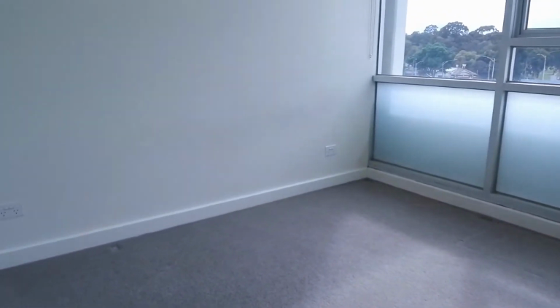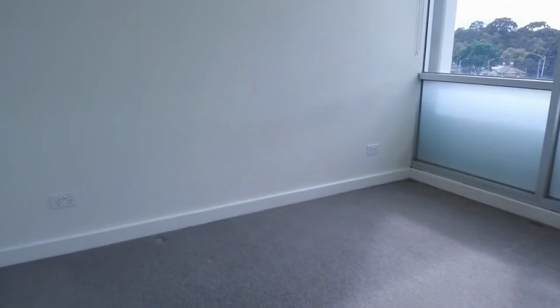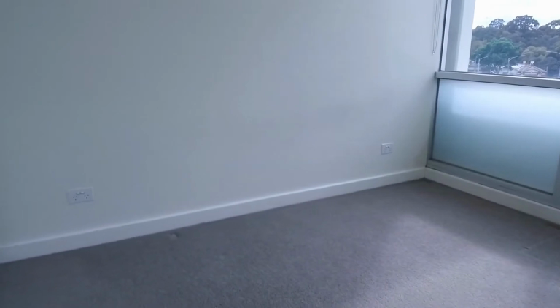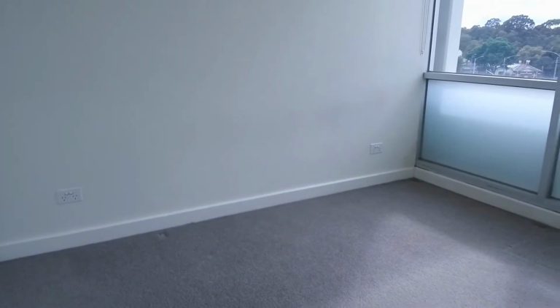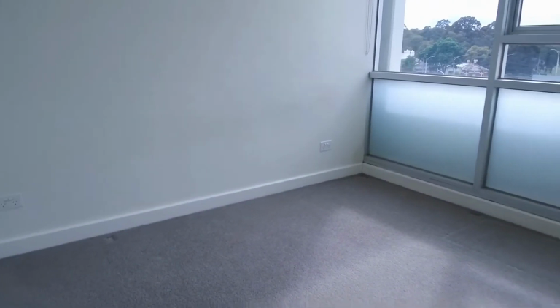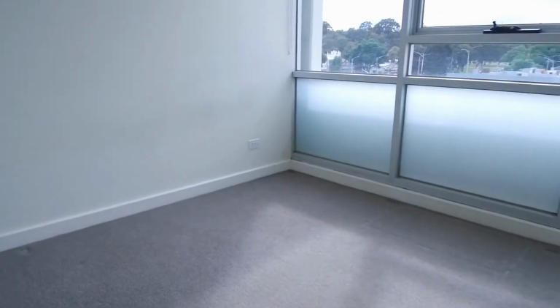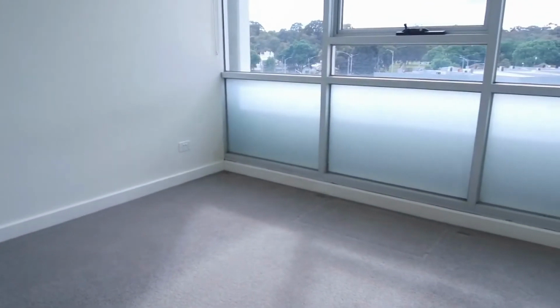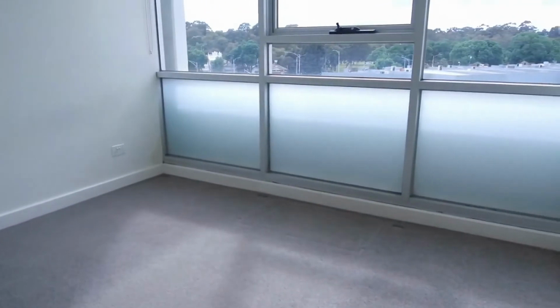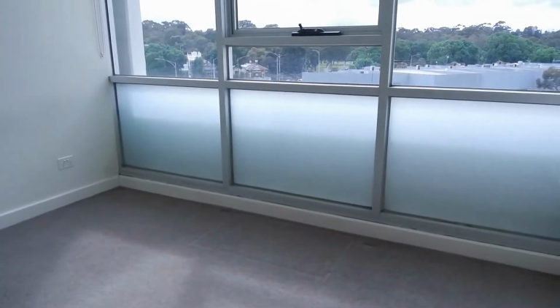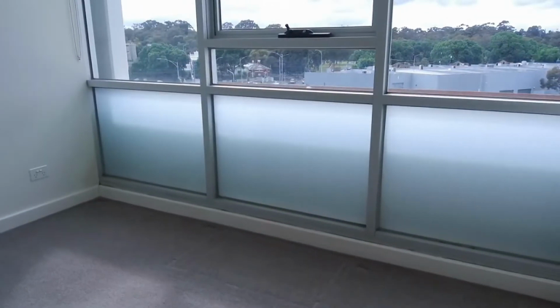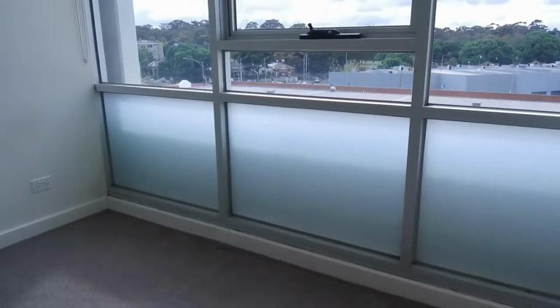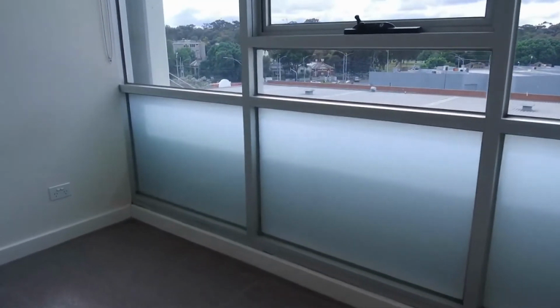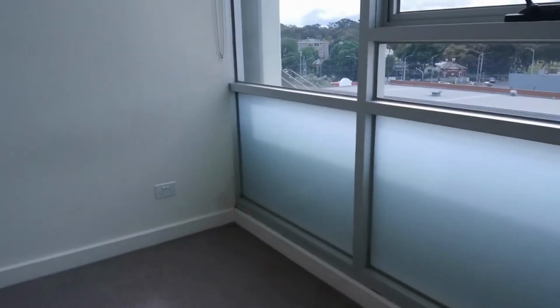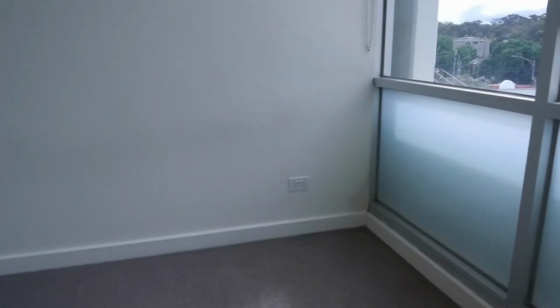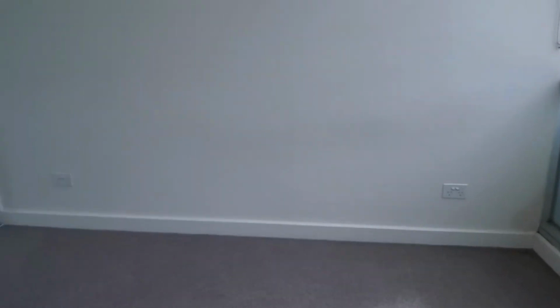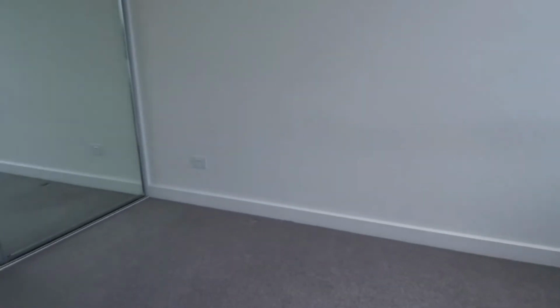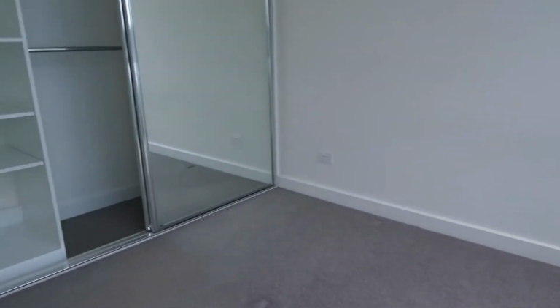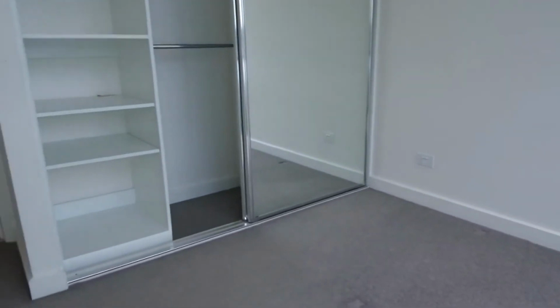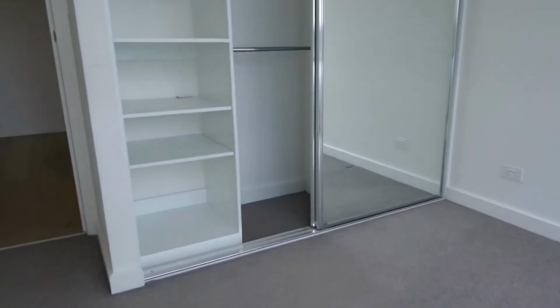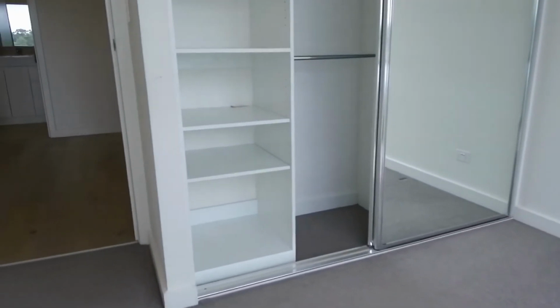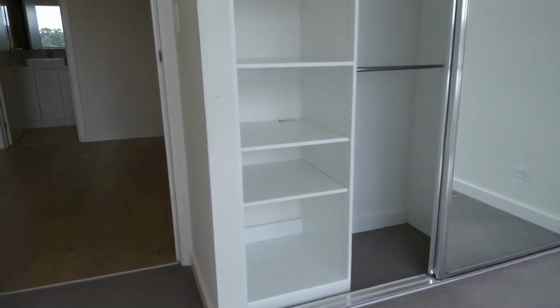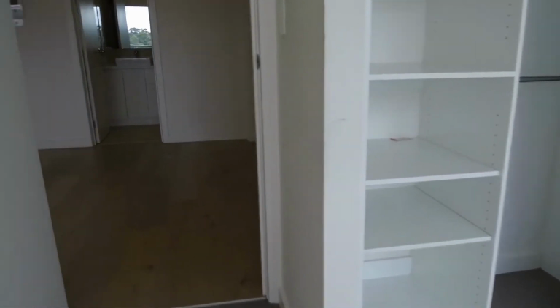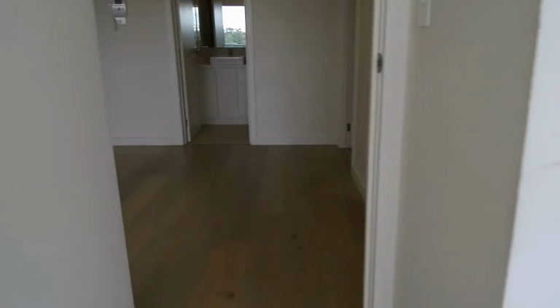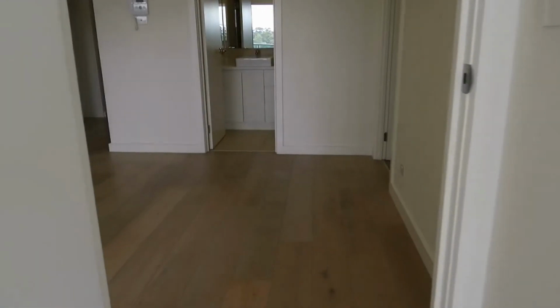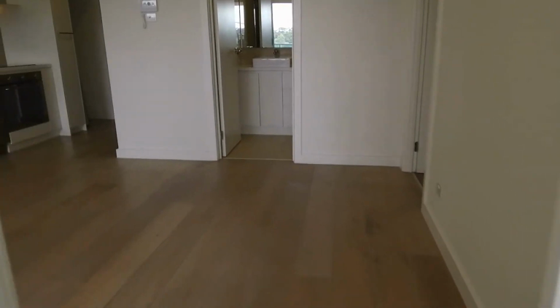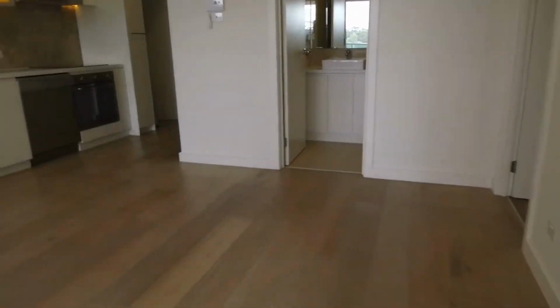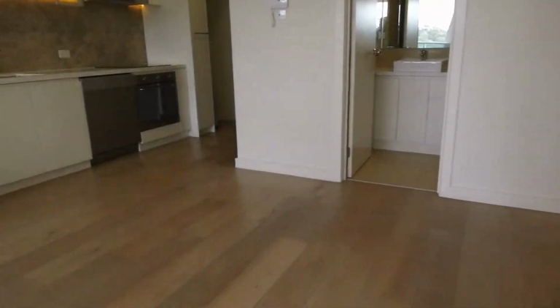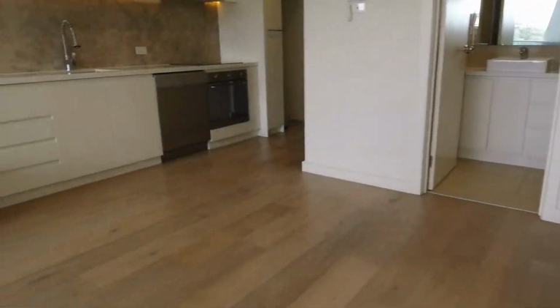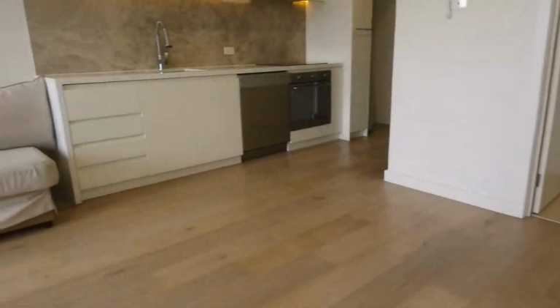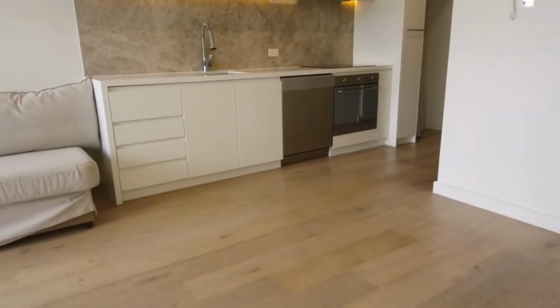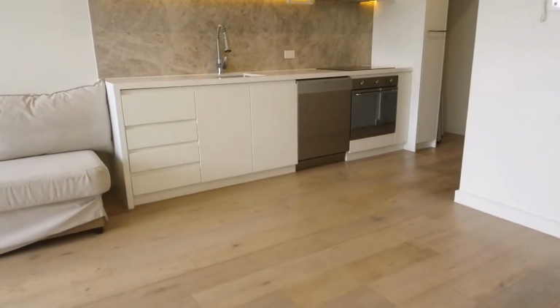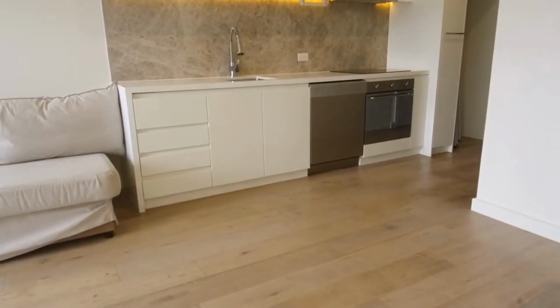Bedroom number two has gorgeous natural light and you also have floor-to-ceiling mirrored robes. If you'd like to inspect this property, please don't forget to register and we look forward to seeing you at our next inspection.